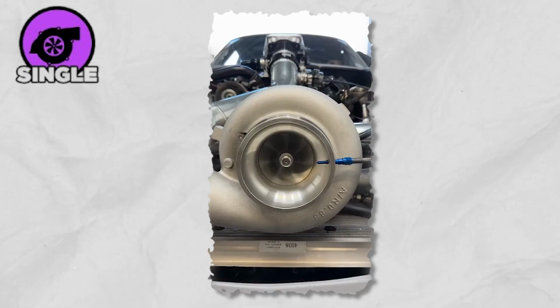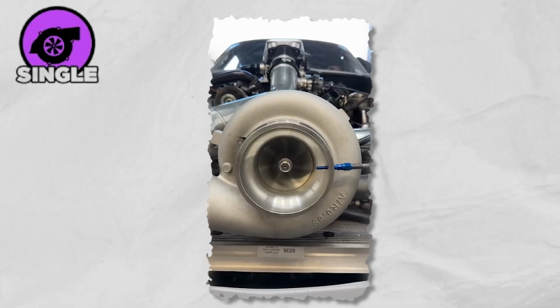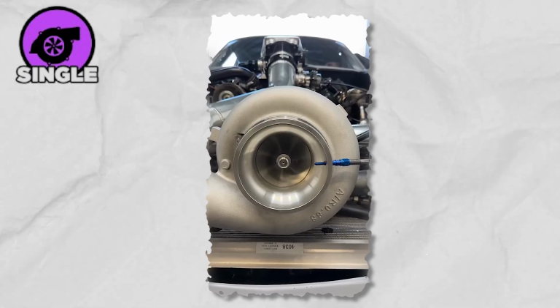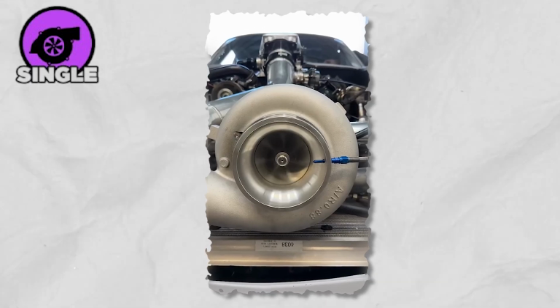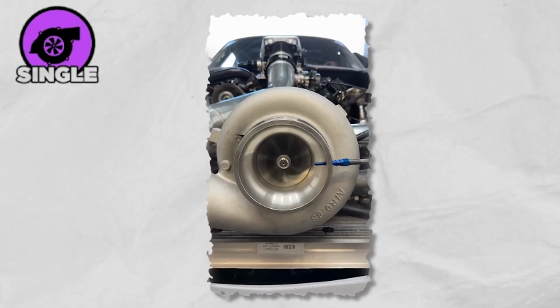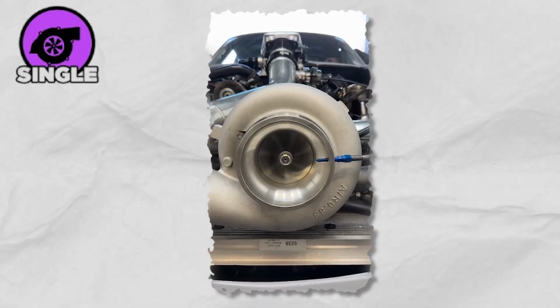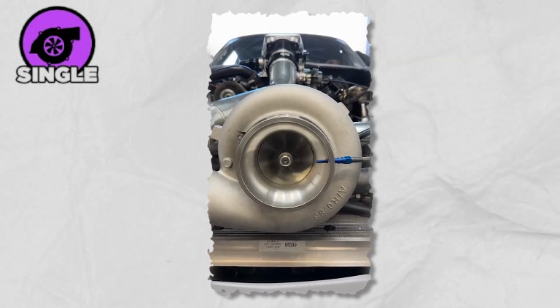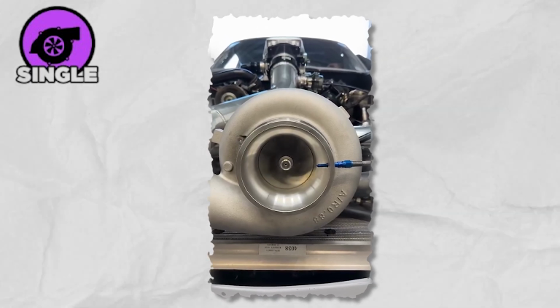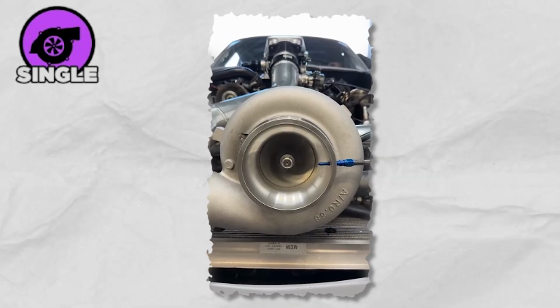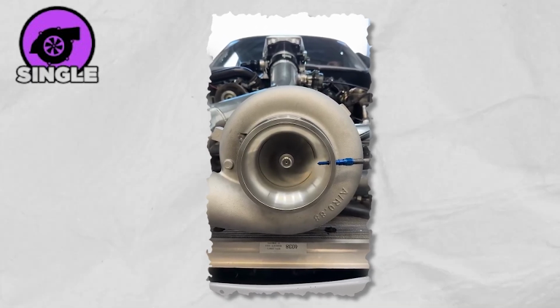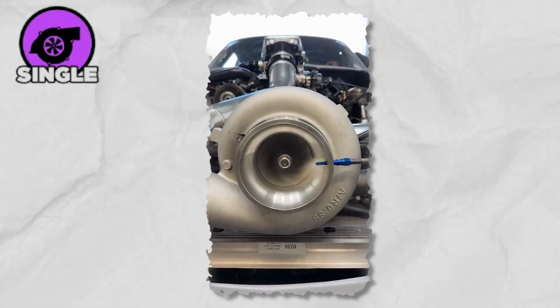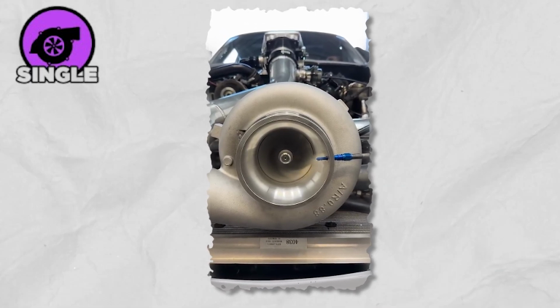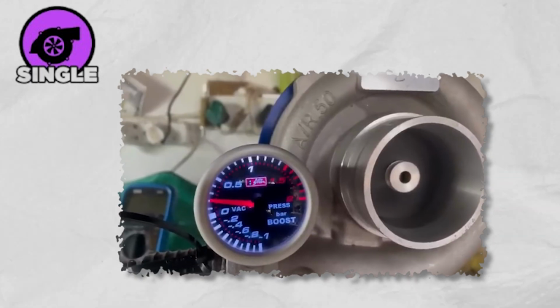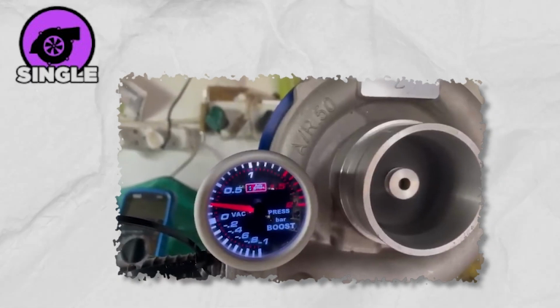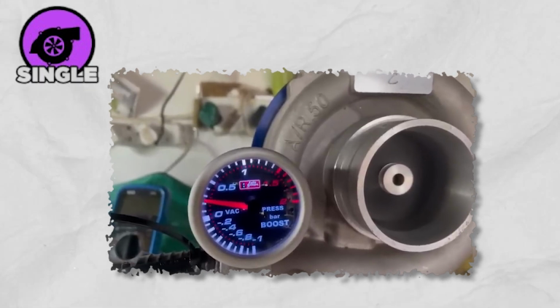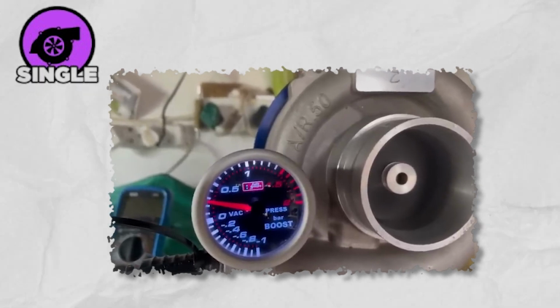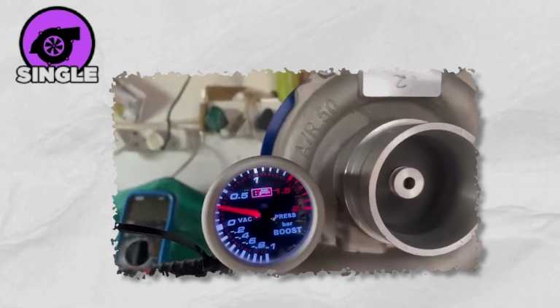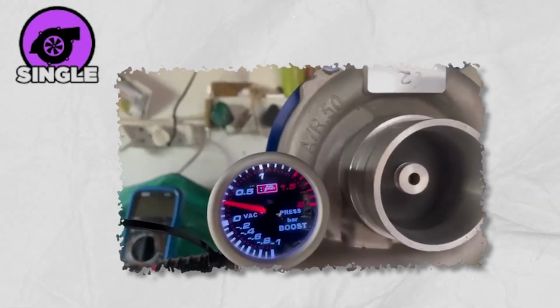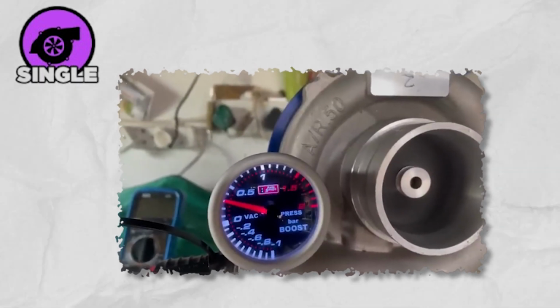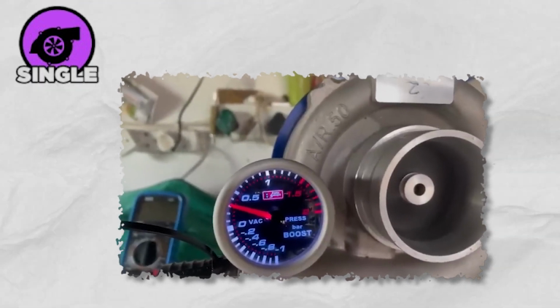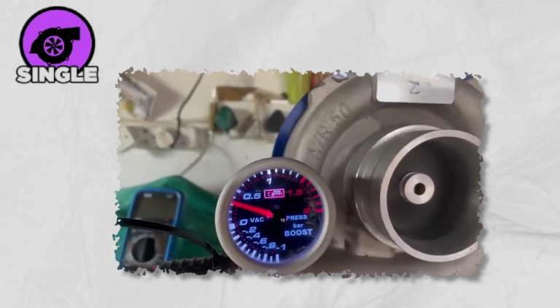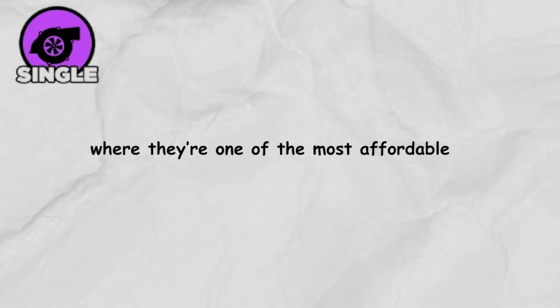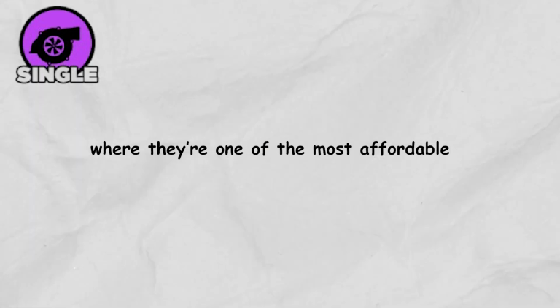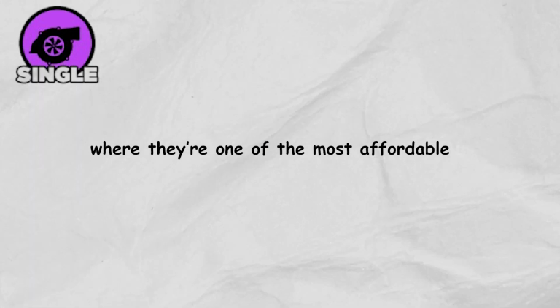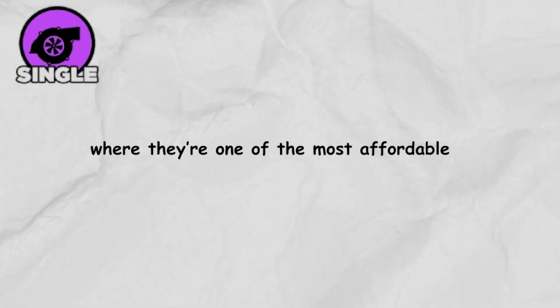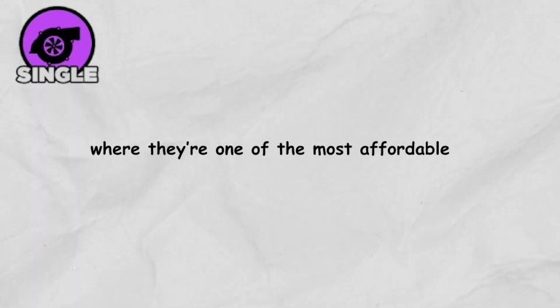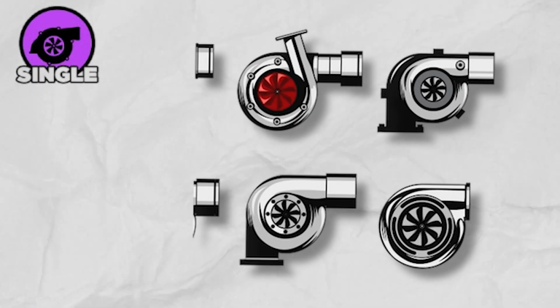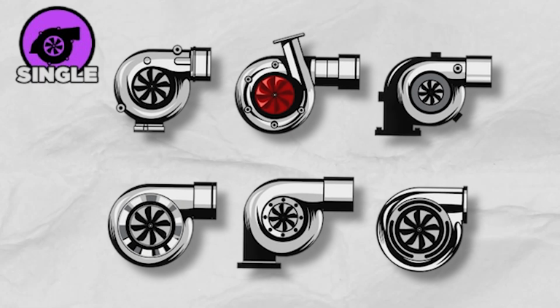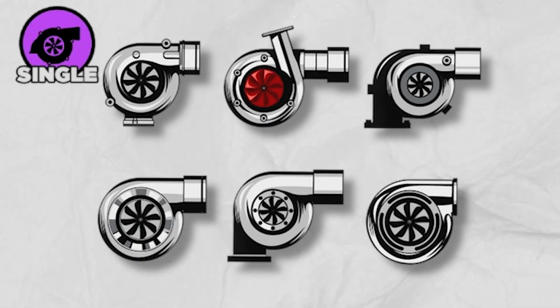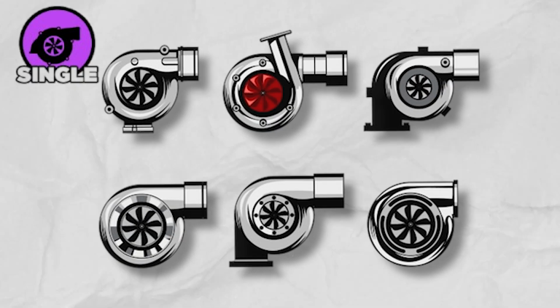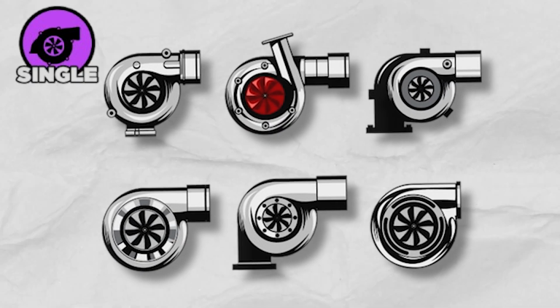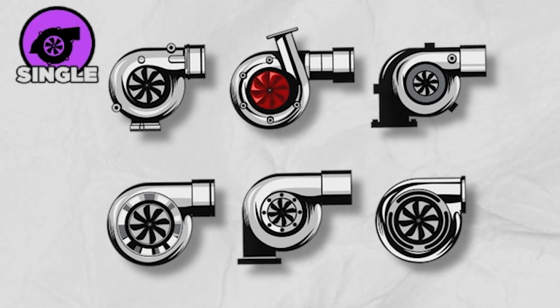The downside is turbo lag — that brief pause before the power kicks in. Still, single turbos dominate both everyday cars and the tuning world, where they're one of the most affordable and exciting ways to supercharge performance.